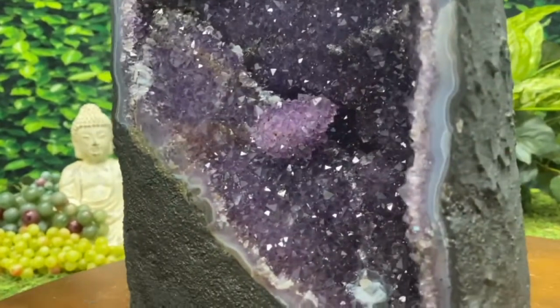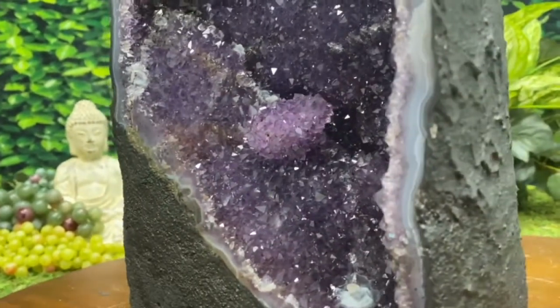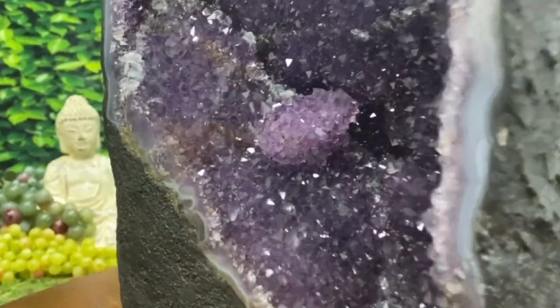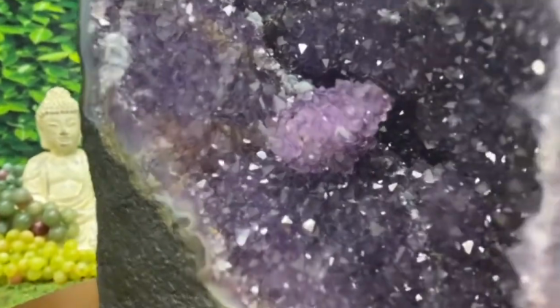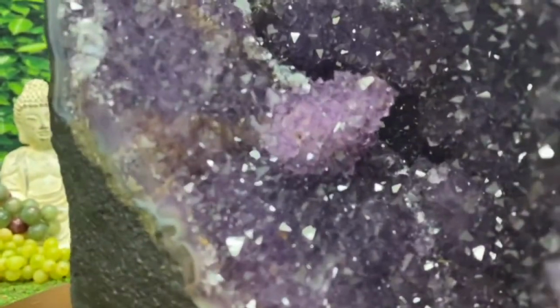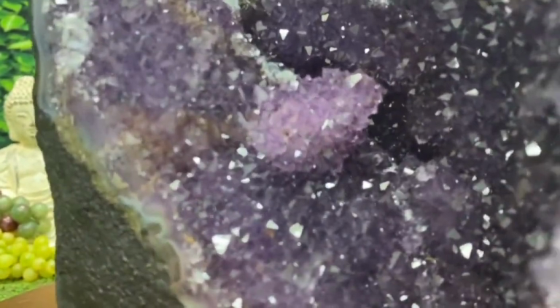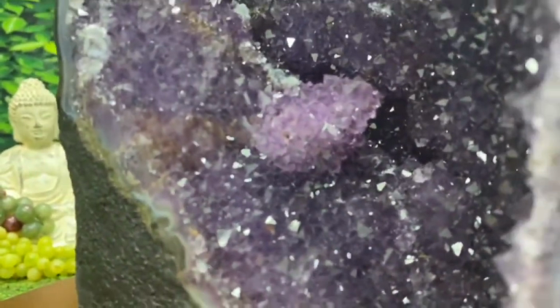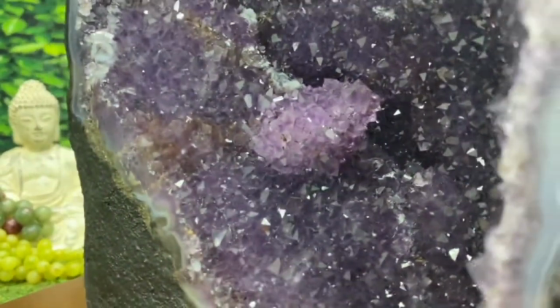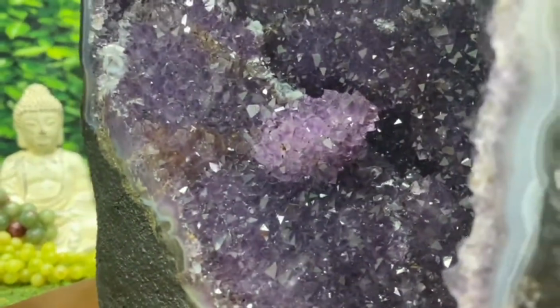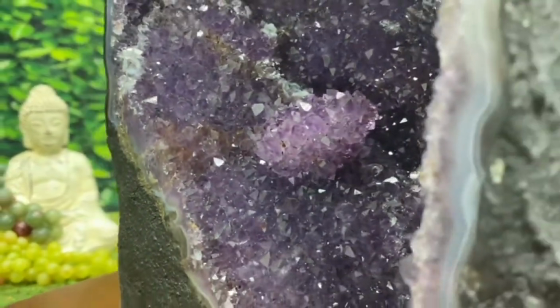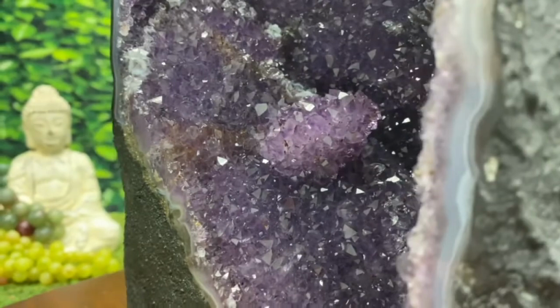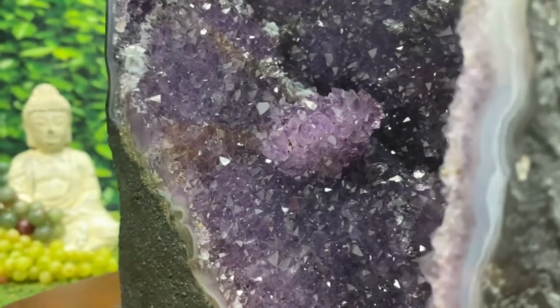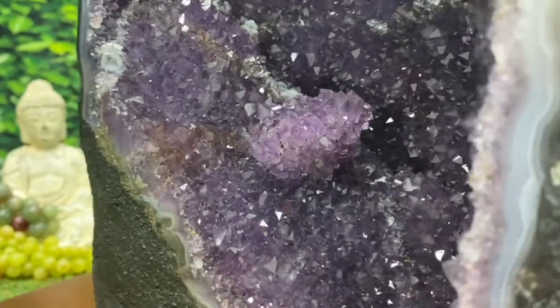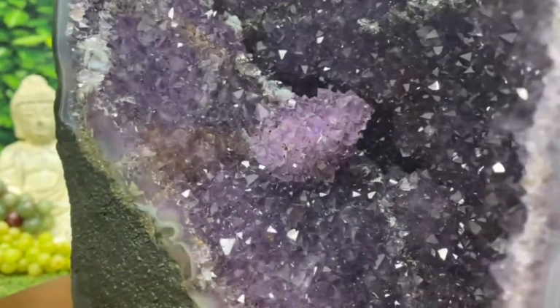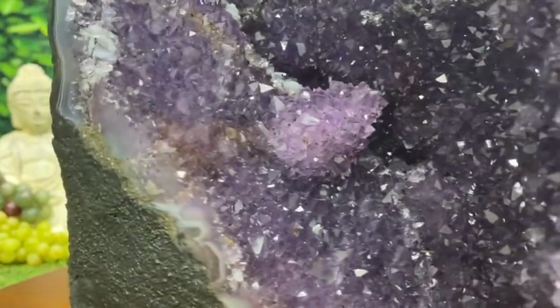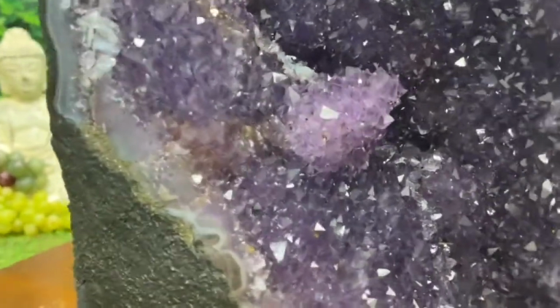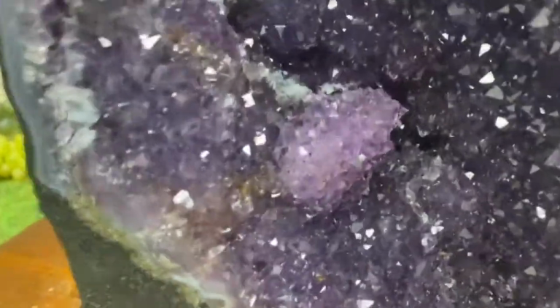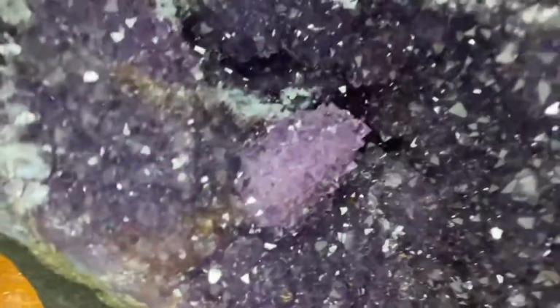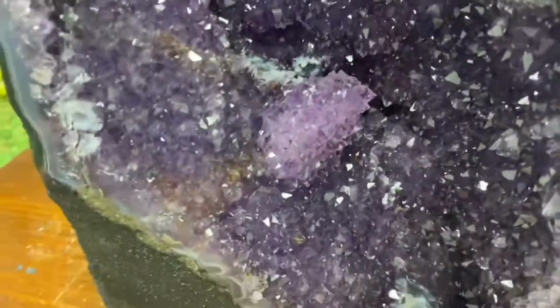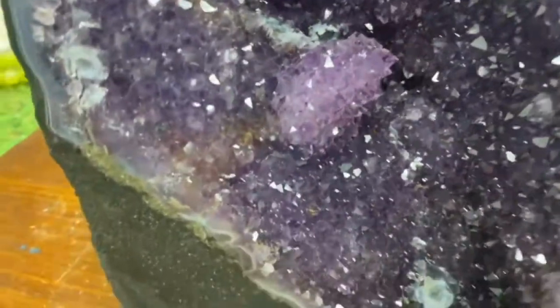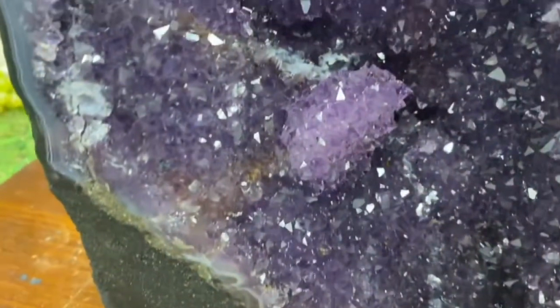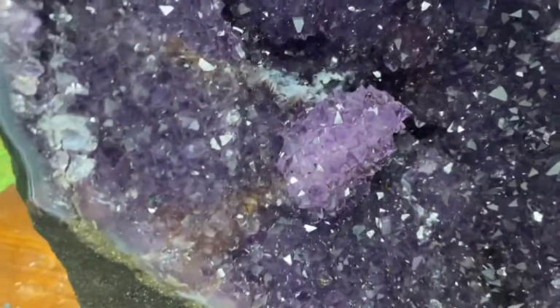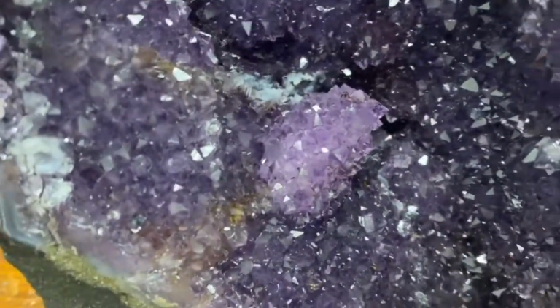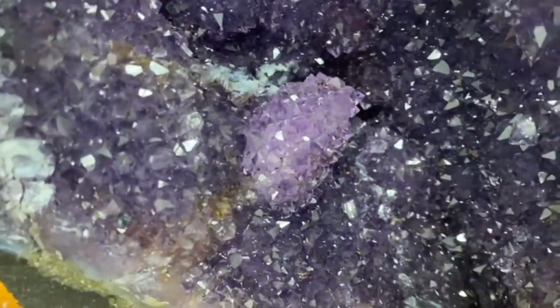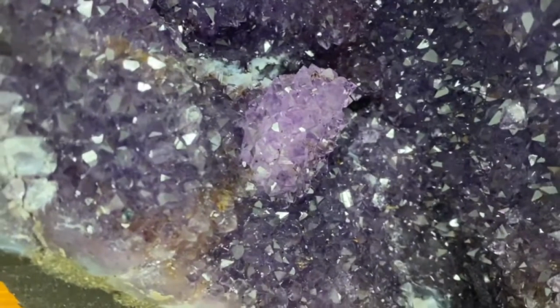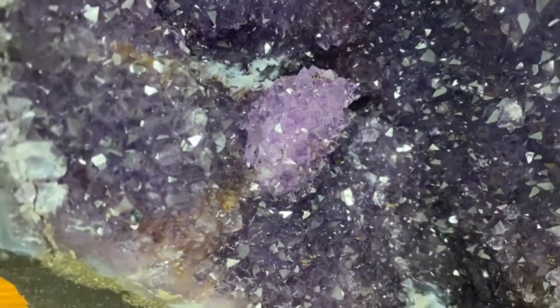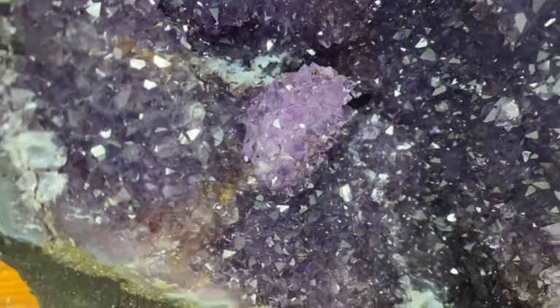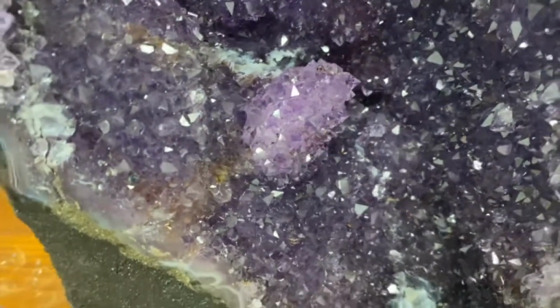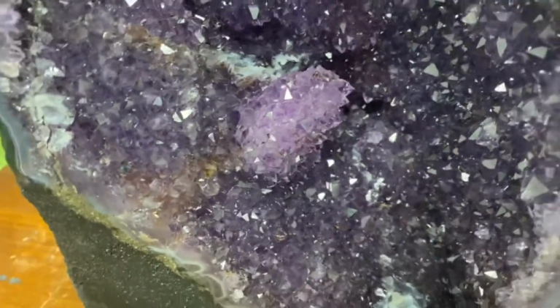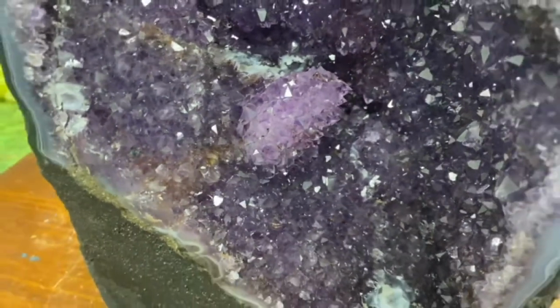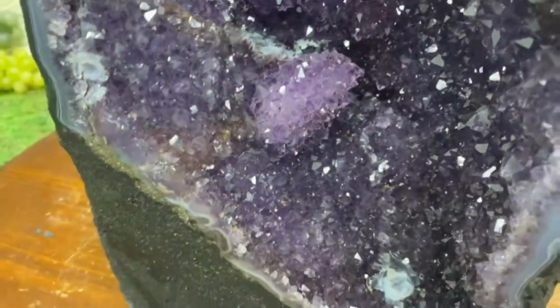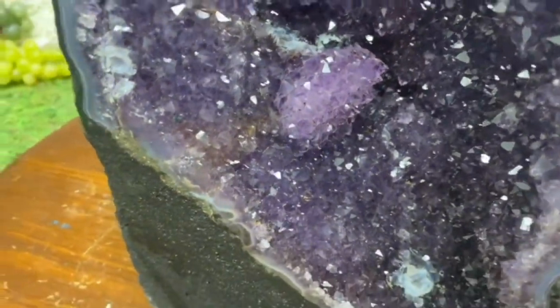Right here in the heart of it, we've got this amazing round rosetta formation. It's rare when it forms into a perfect rosetta like that. It really adds to the beauty, the uniqueness, and the rarity of this piece.